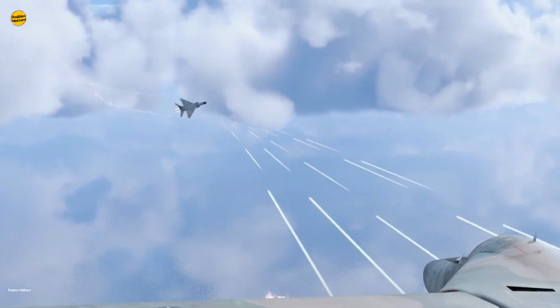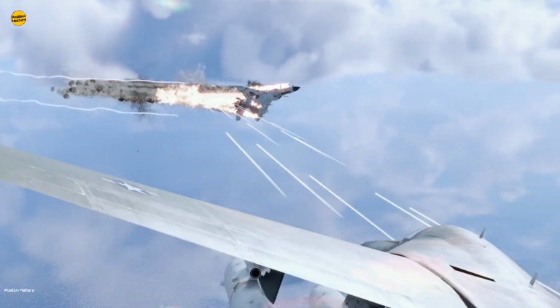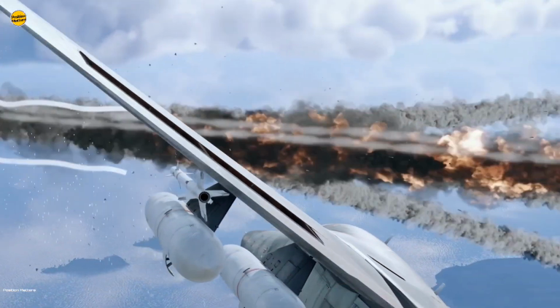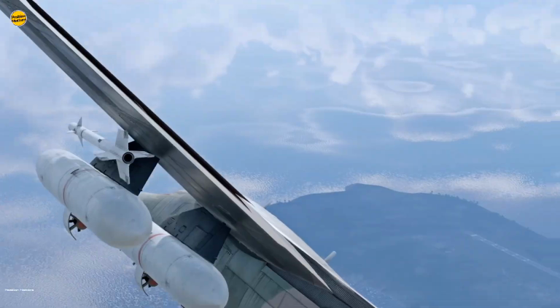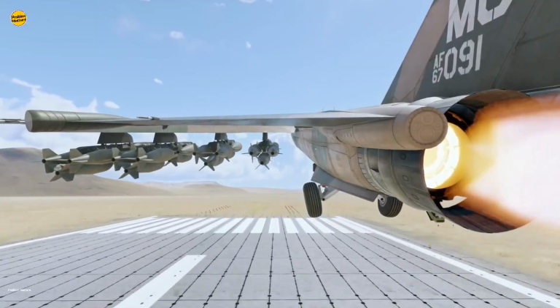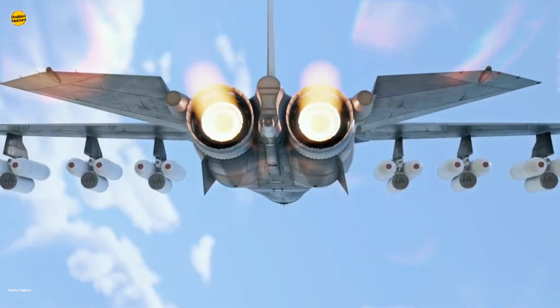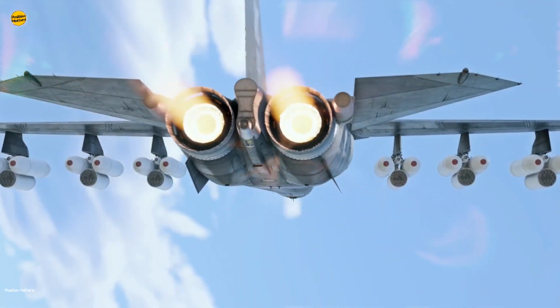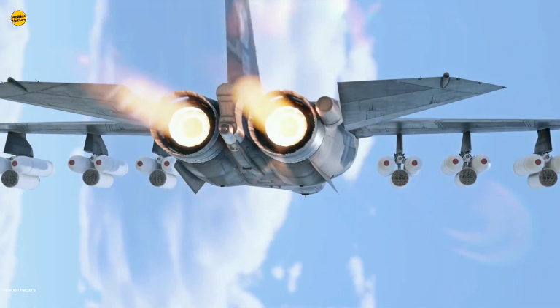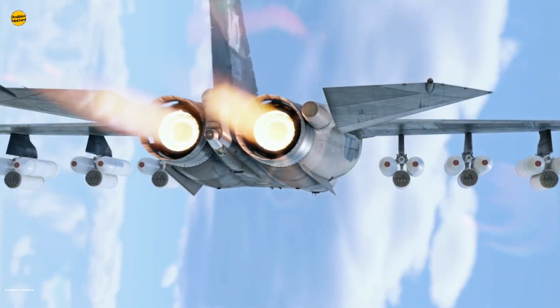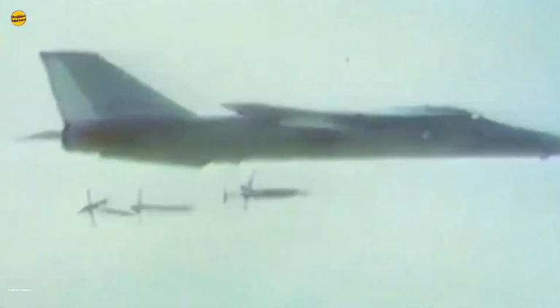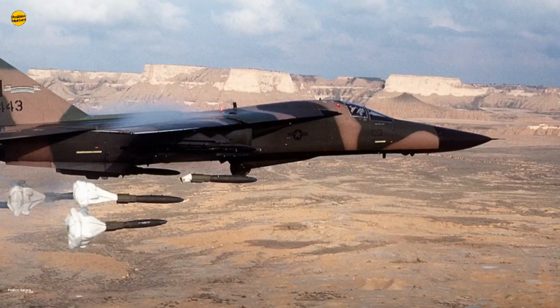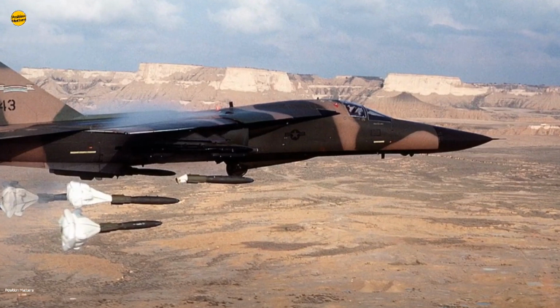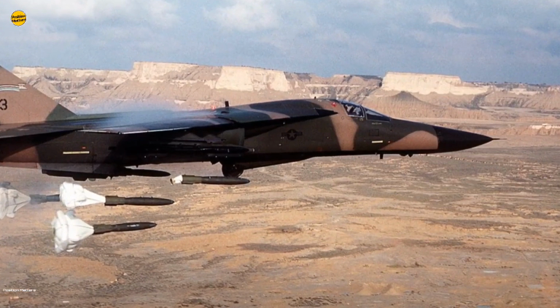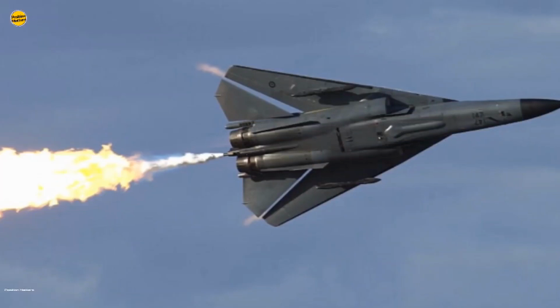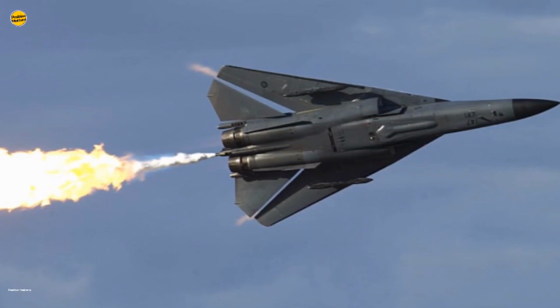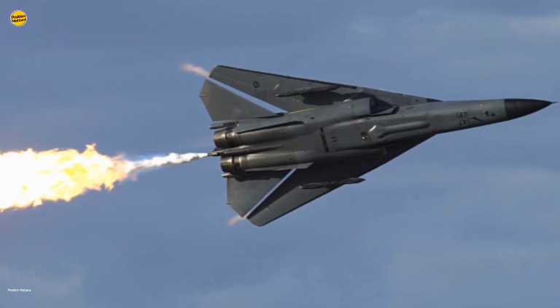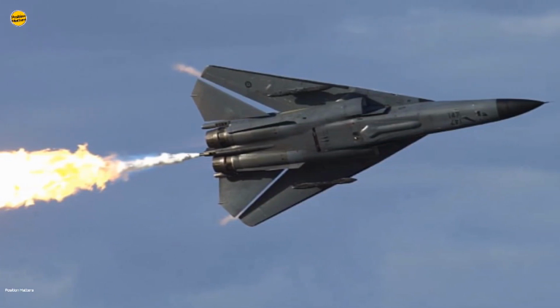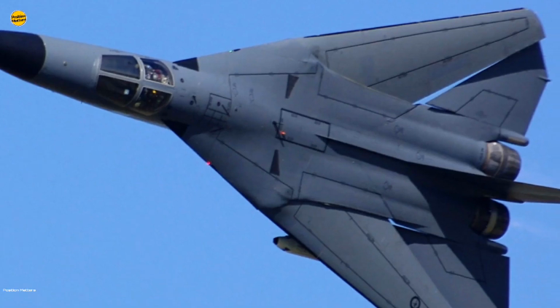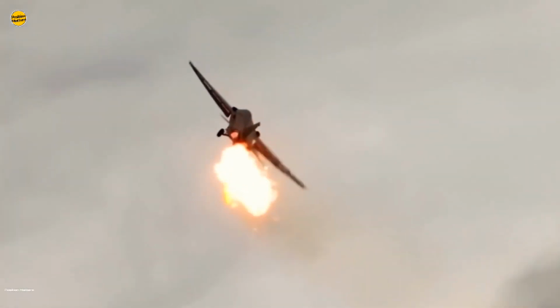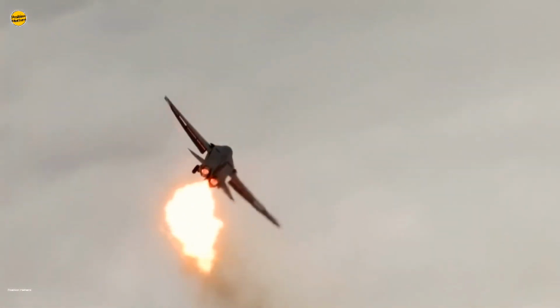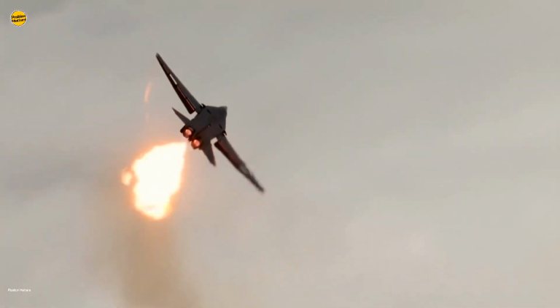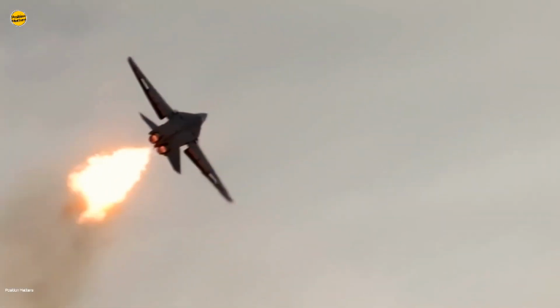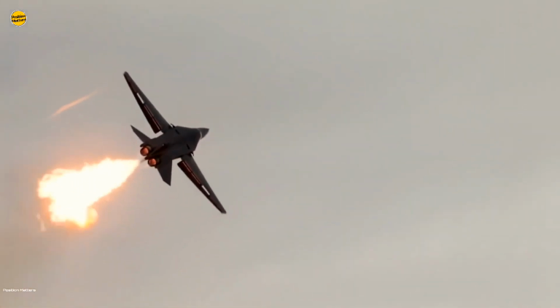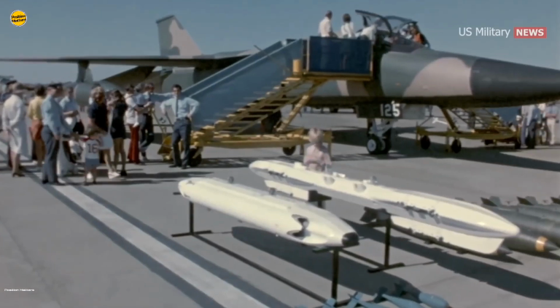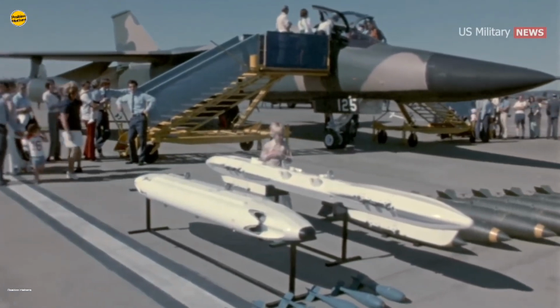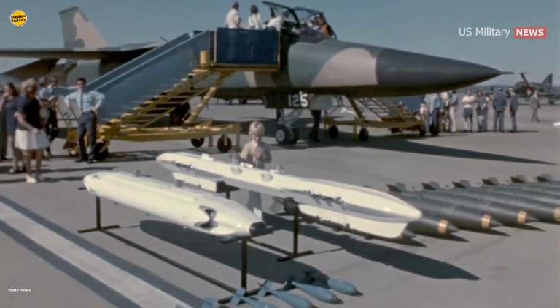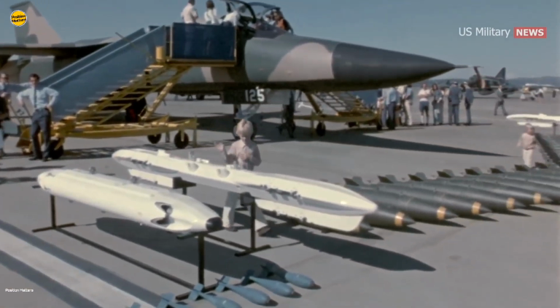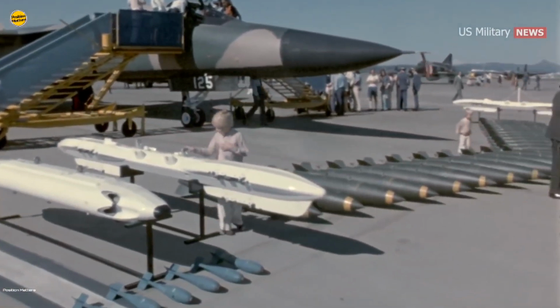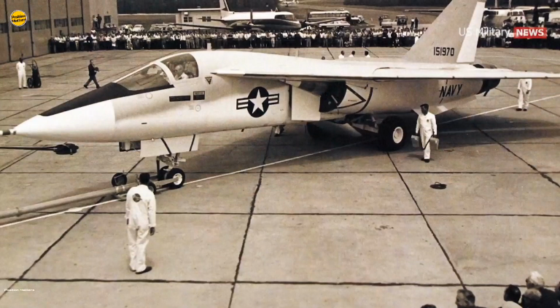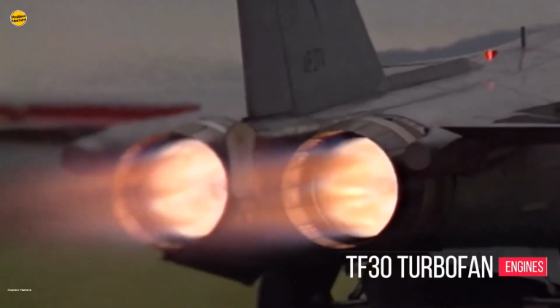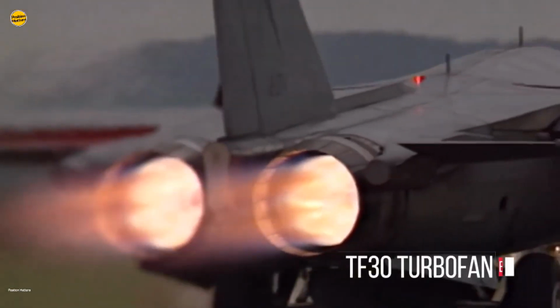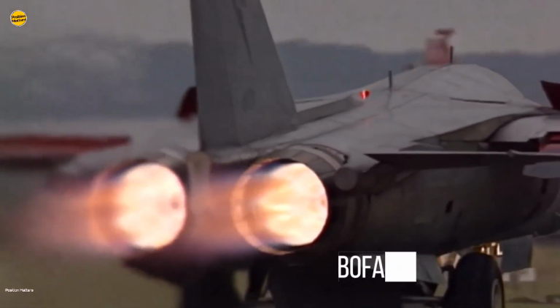Interestingly, the F-111 was originally intended as a fighter for both the United States Air Force and the United States Navy. It cost $75 million in 1964, or about $750 million today, upon completion of the craft.